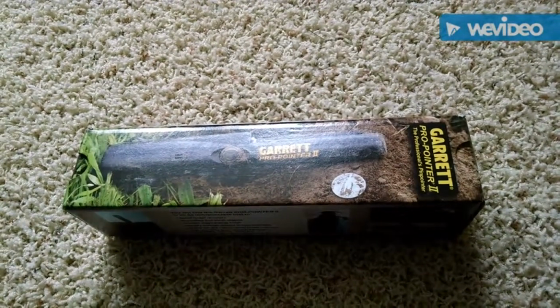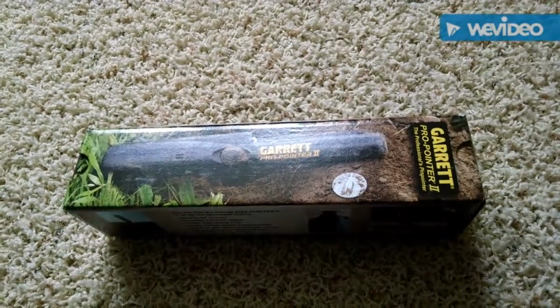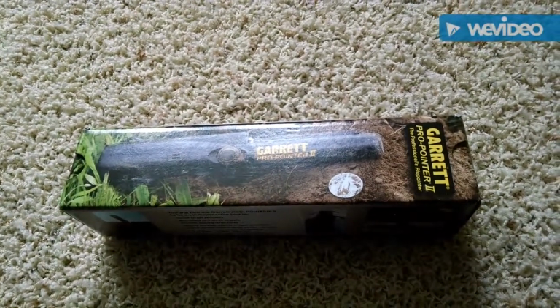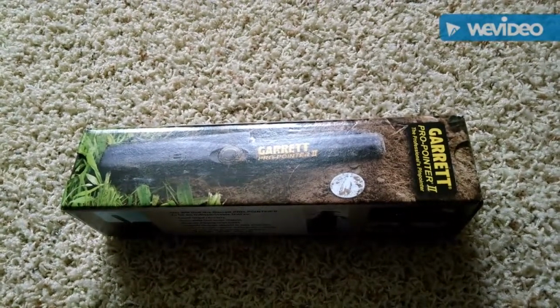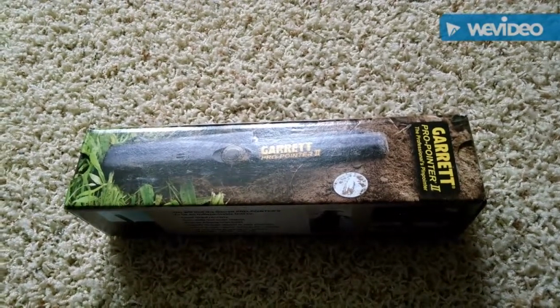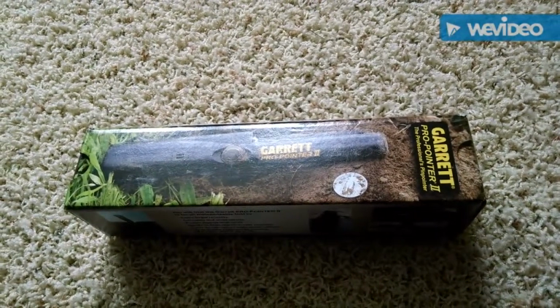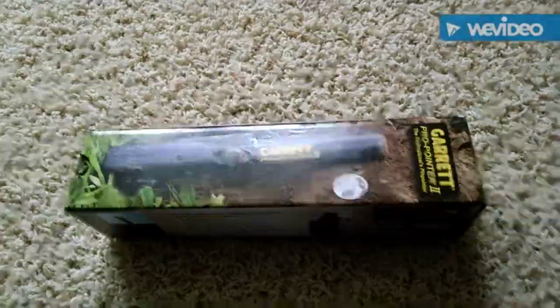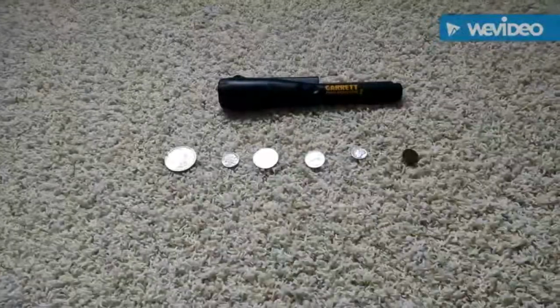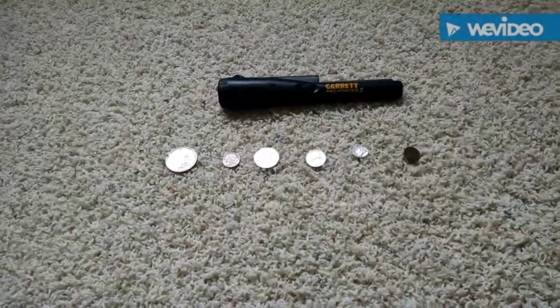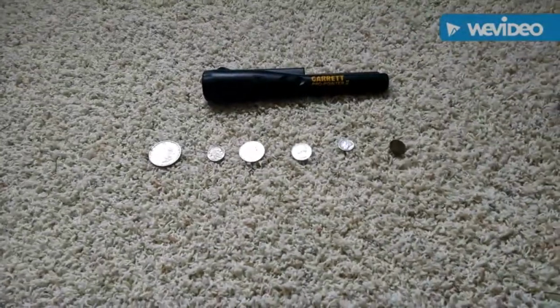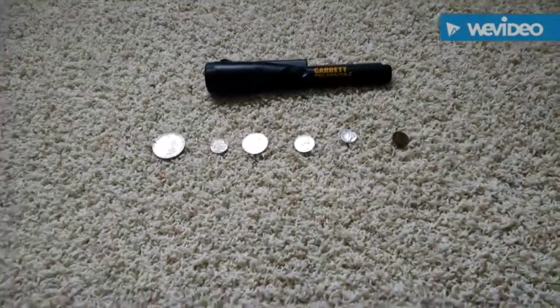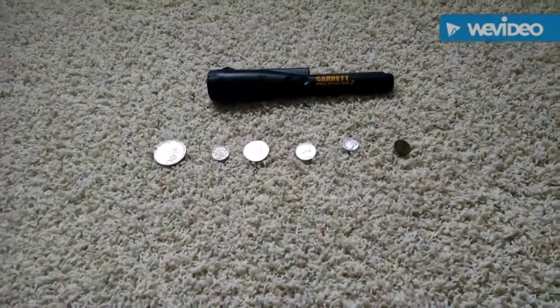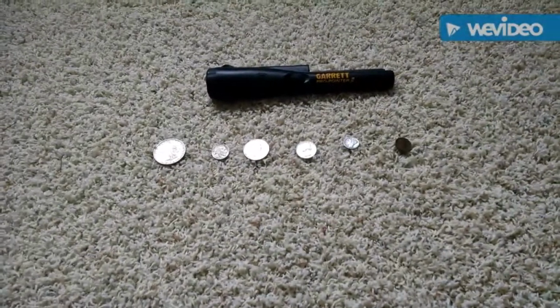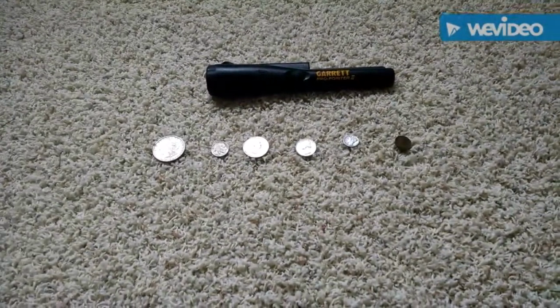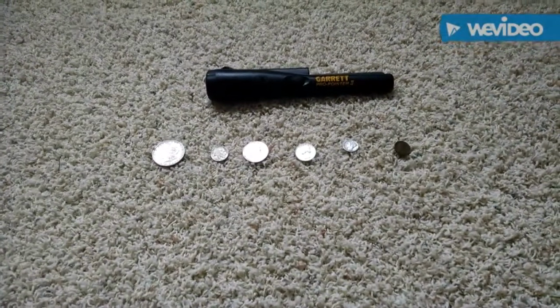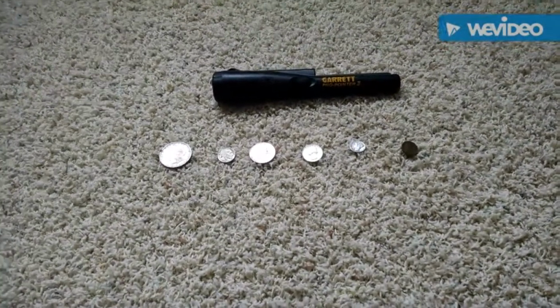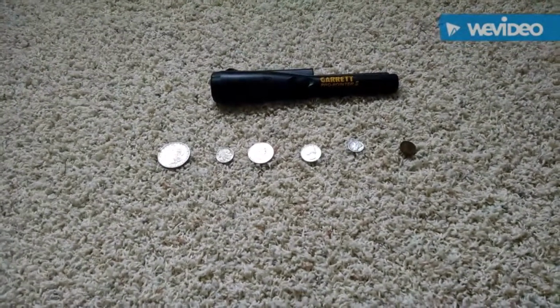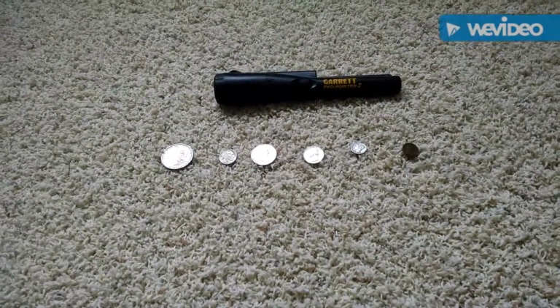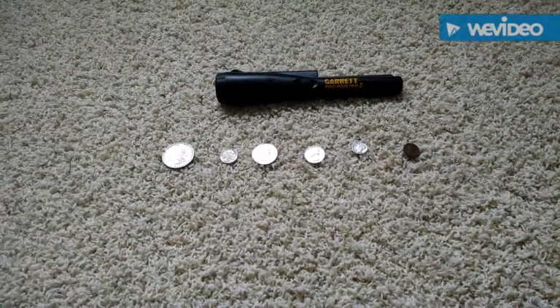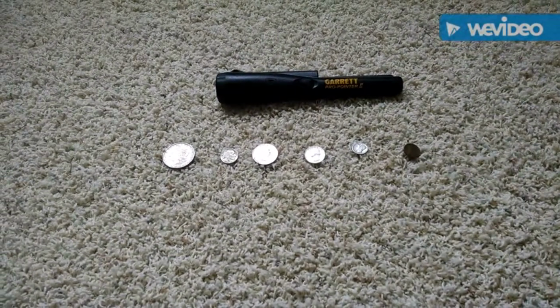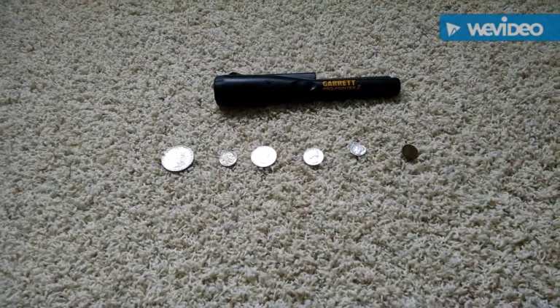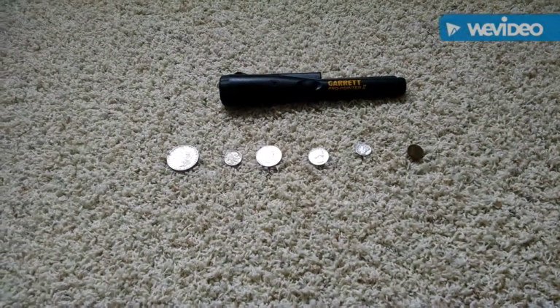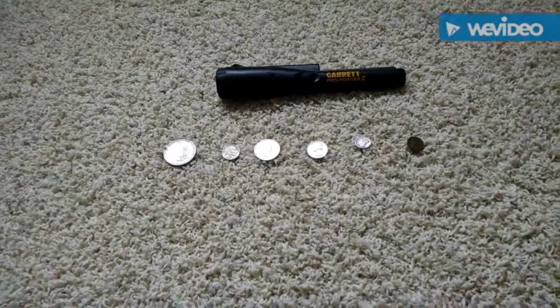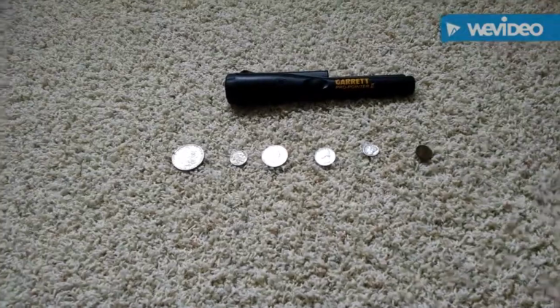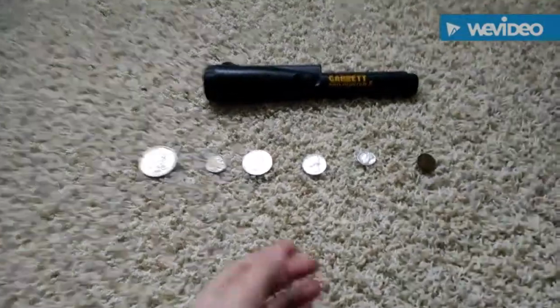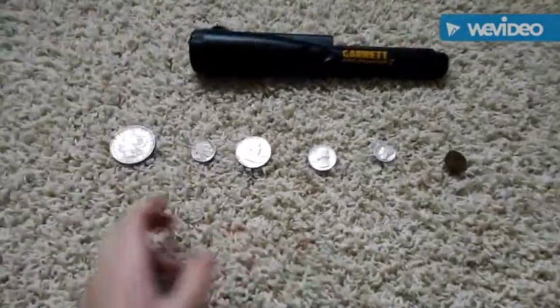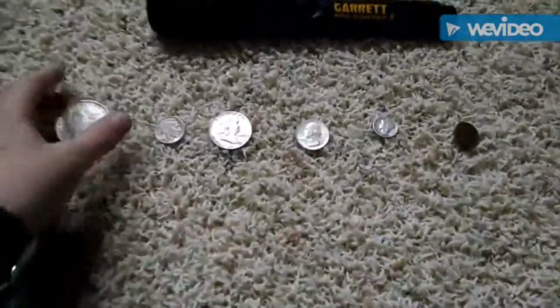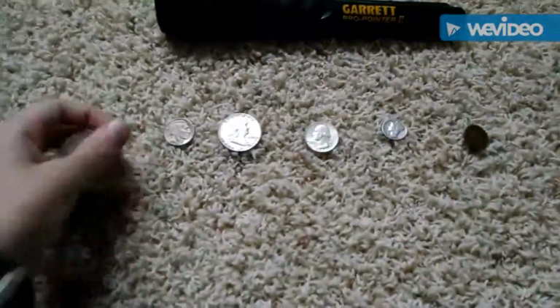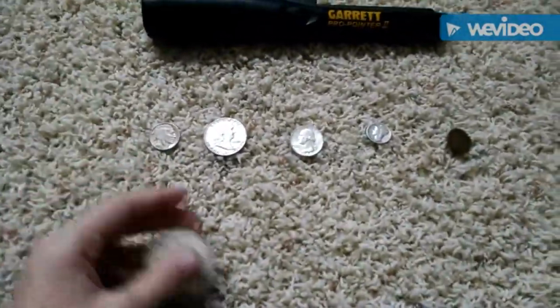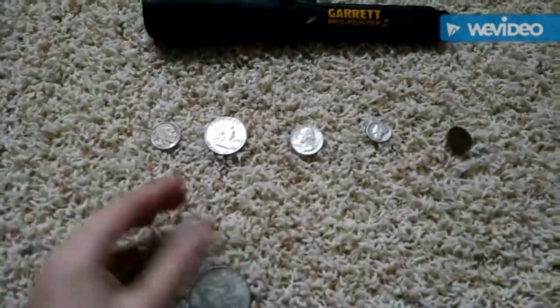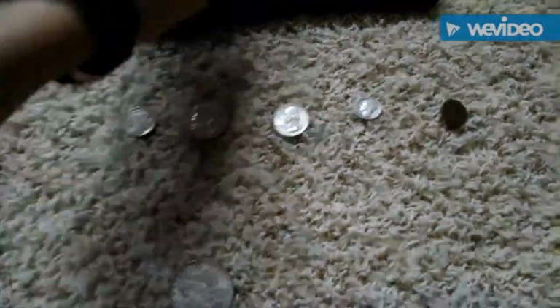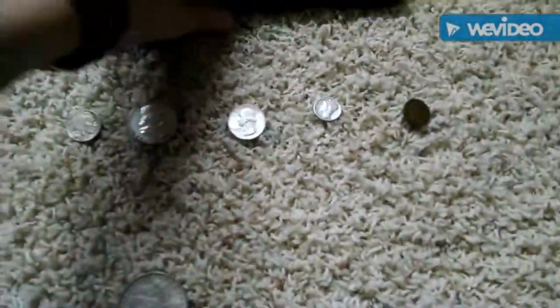We're going to open this thing up and give it a test. I'm back with it unboxed, and I've got some coins, so we're going to test it with different coins. We'll start by testing it with a Morgan dollar.